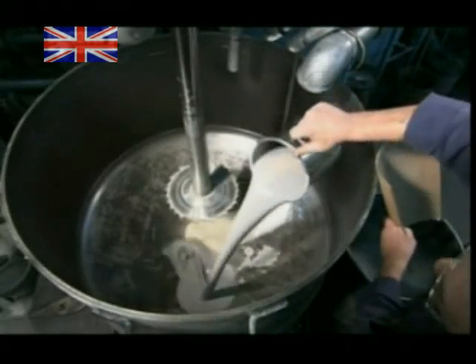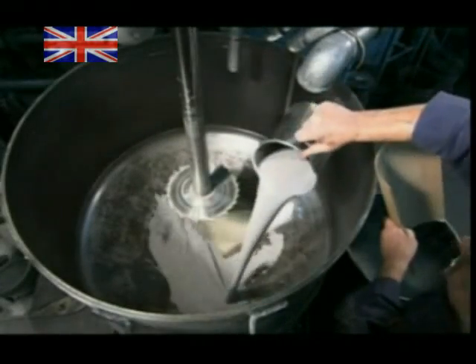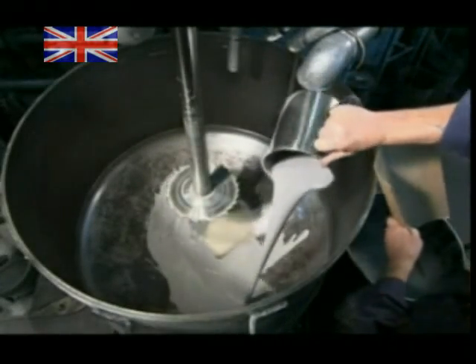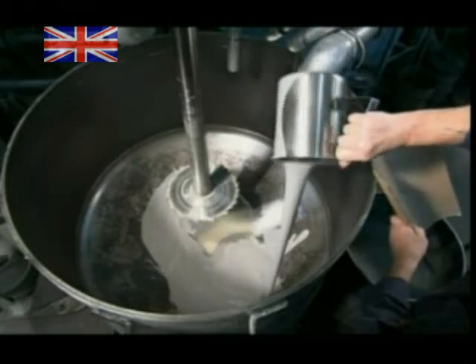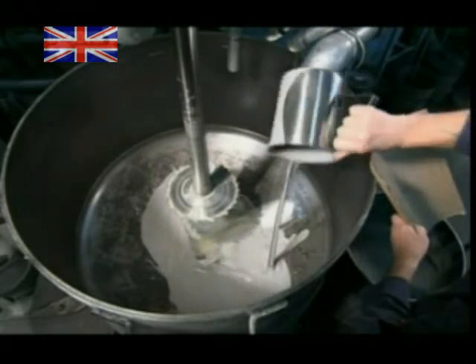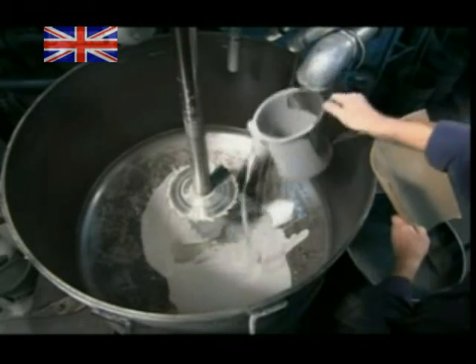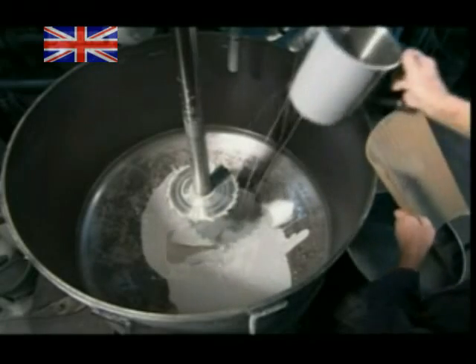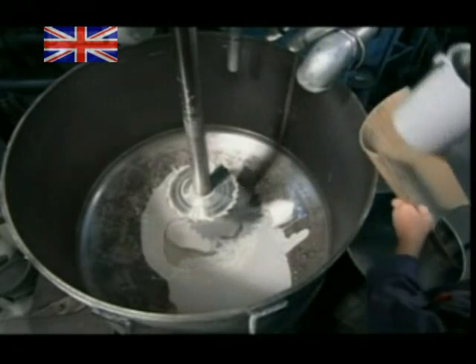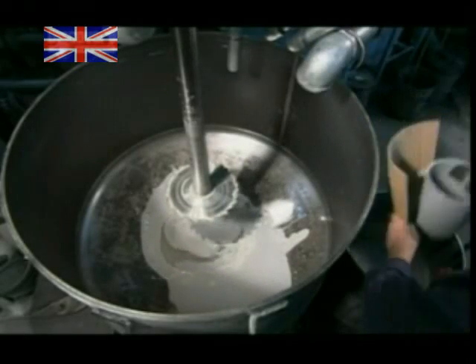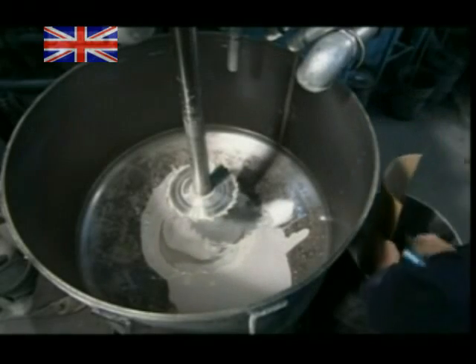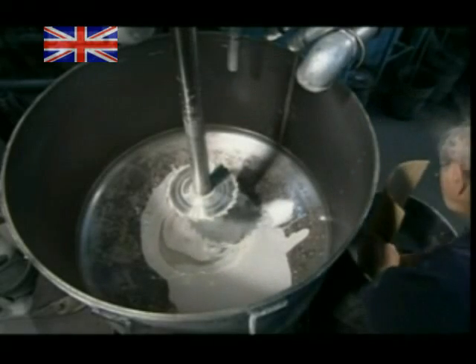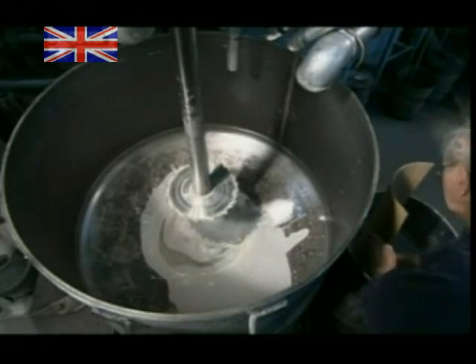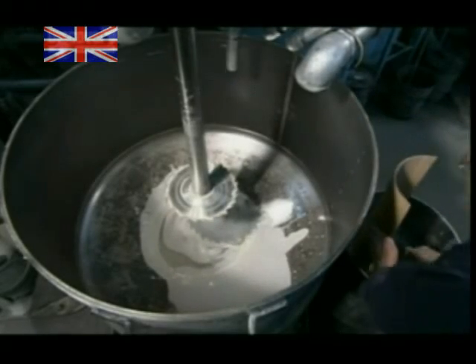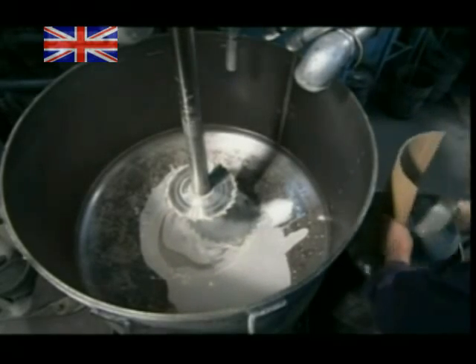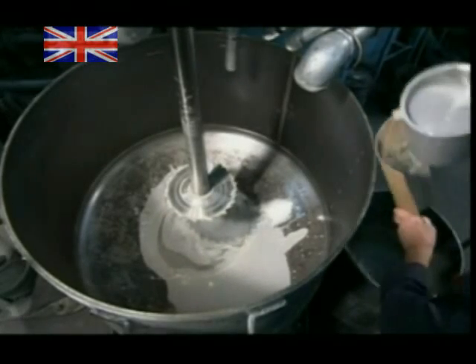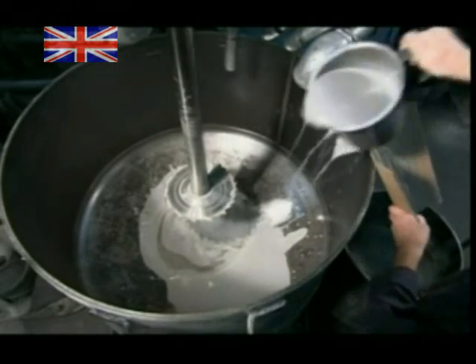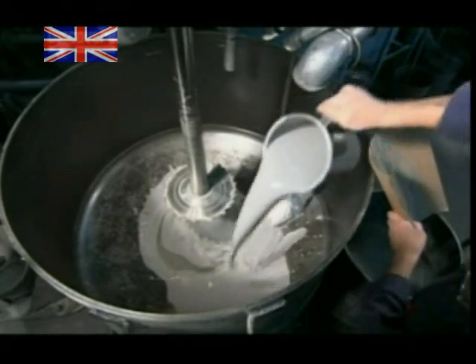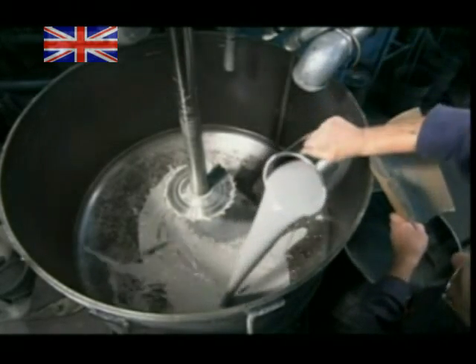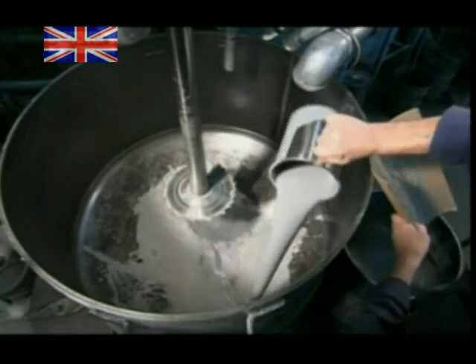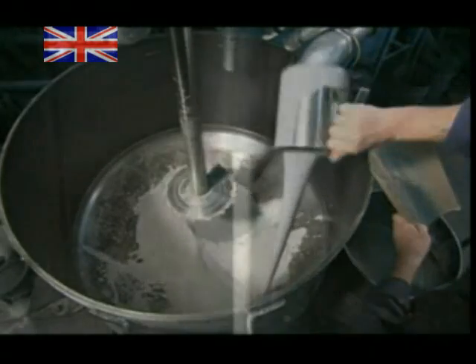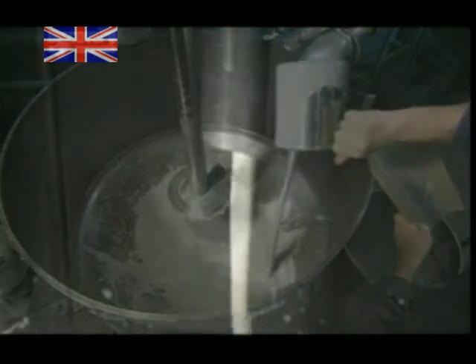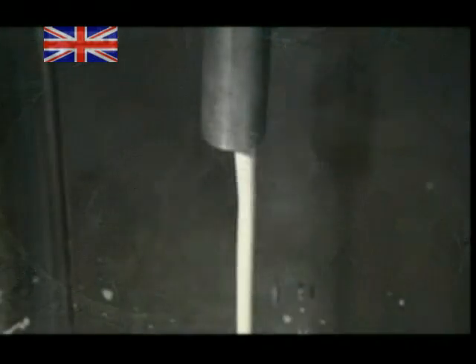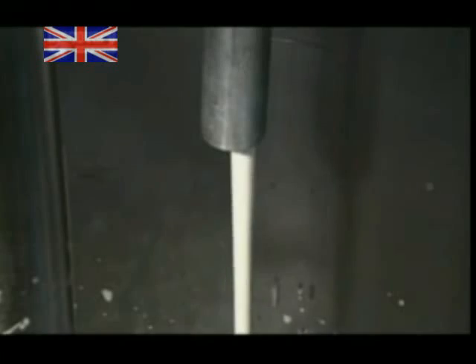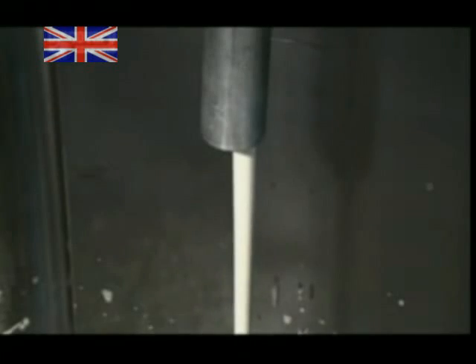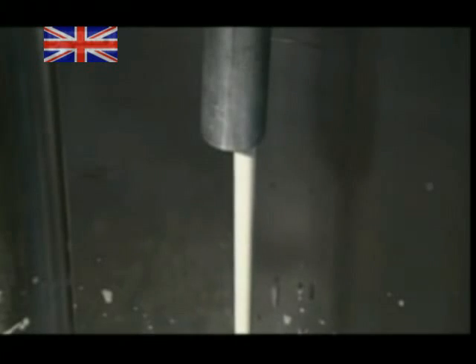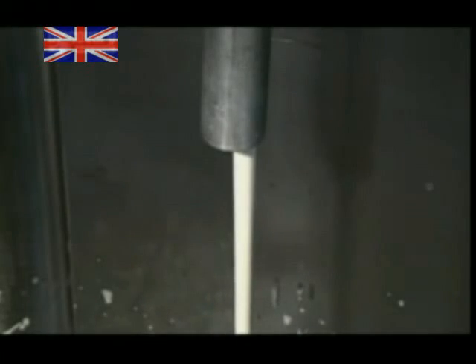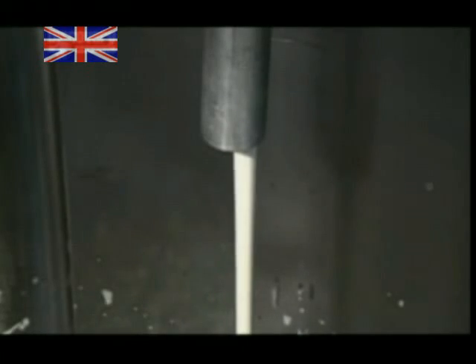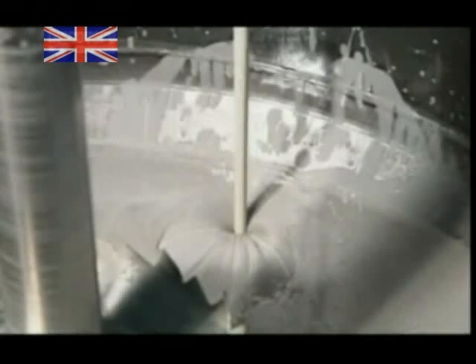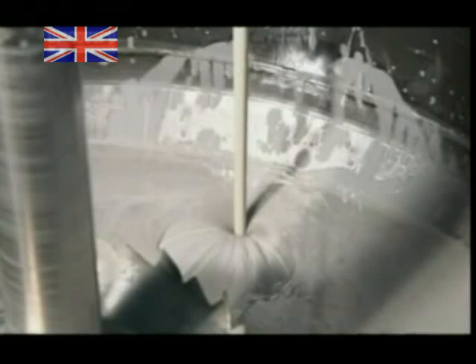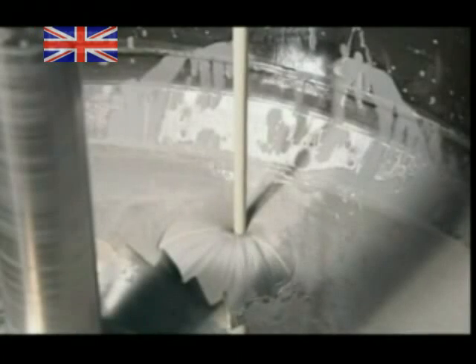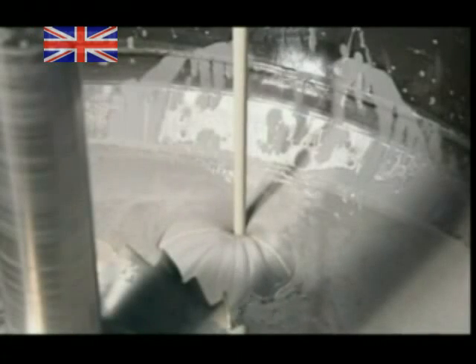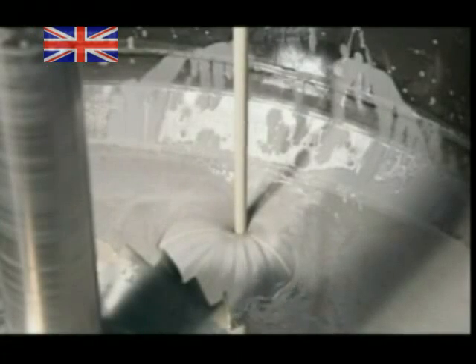Next, they pour different dyes into another tub, following a formula for a specific shade. They then pipe the liquid vinyl into the tub with the colouring agents.